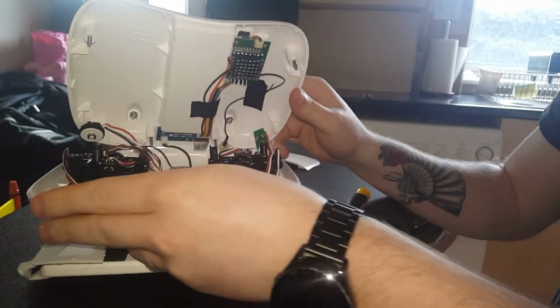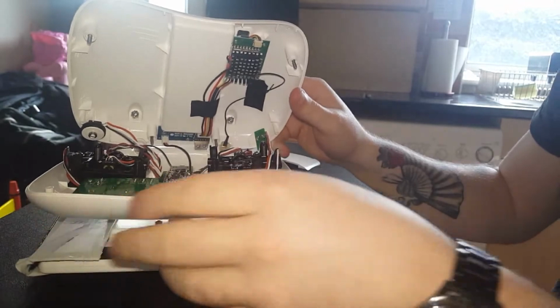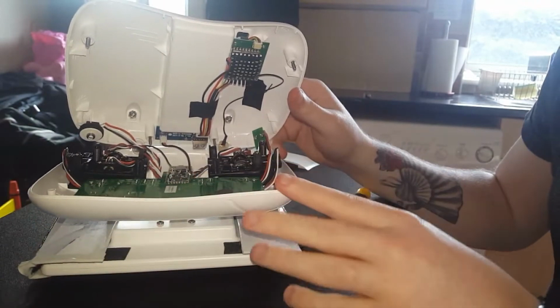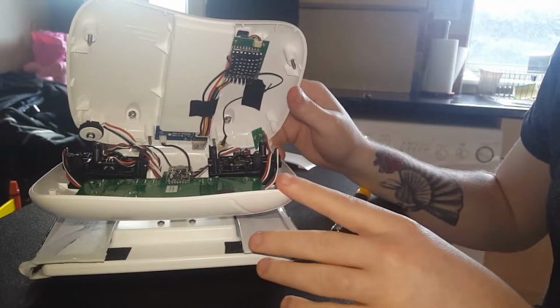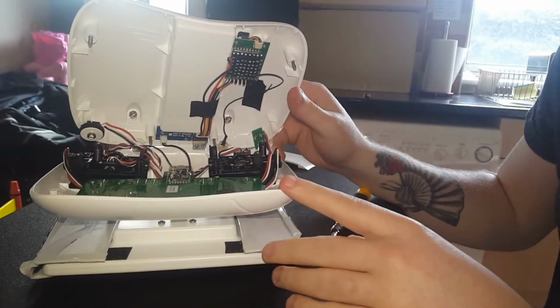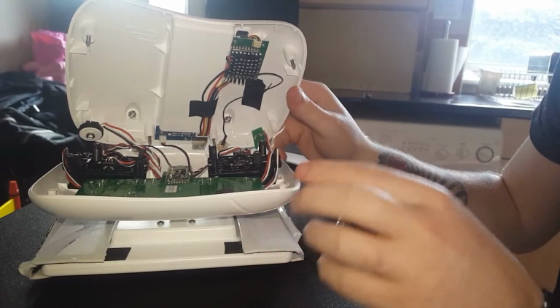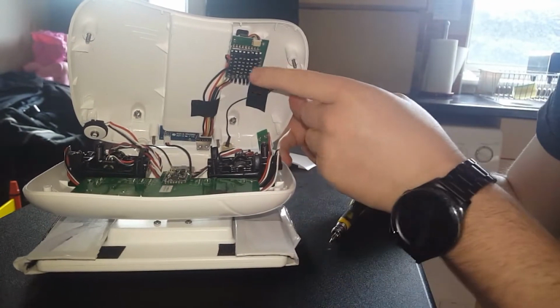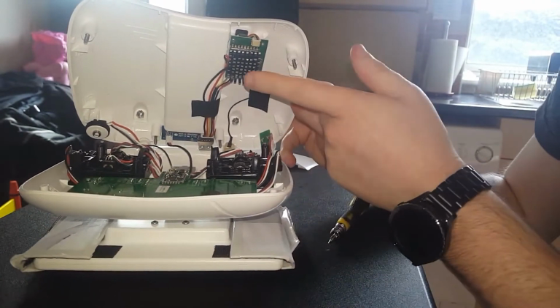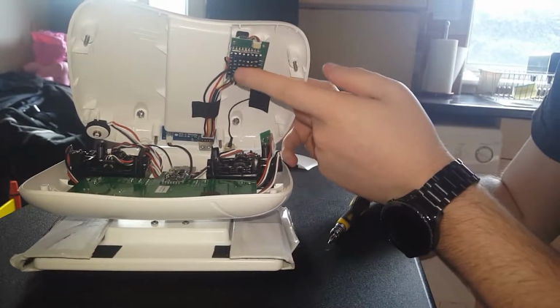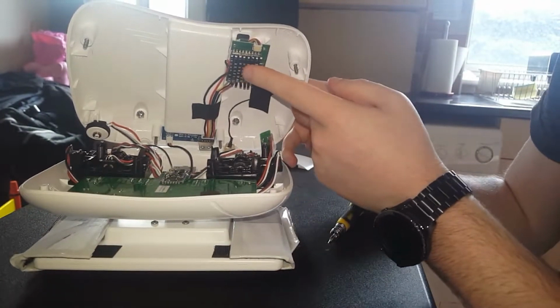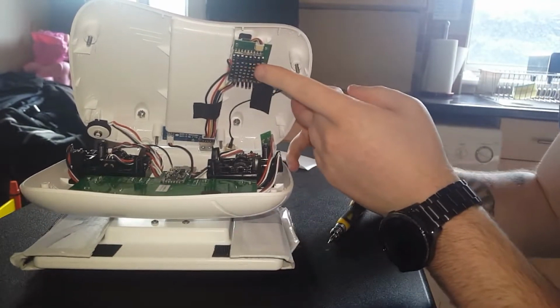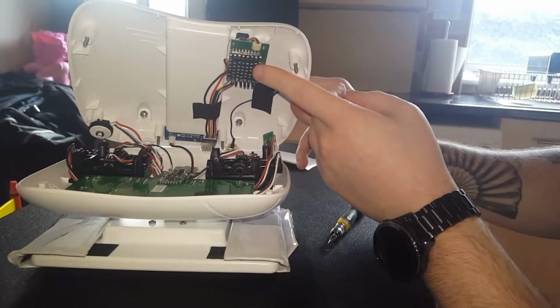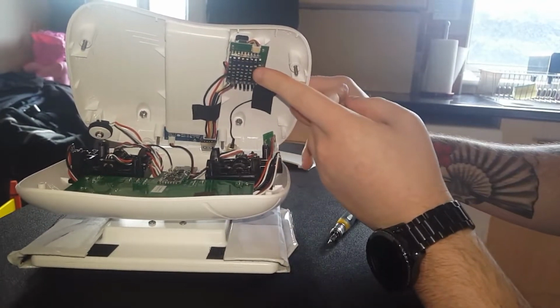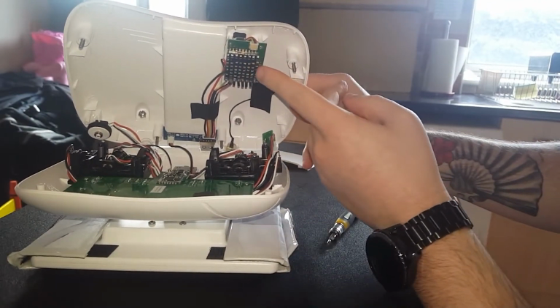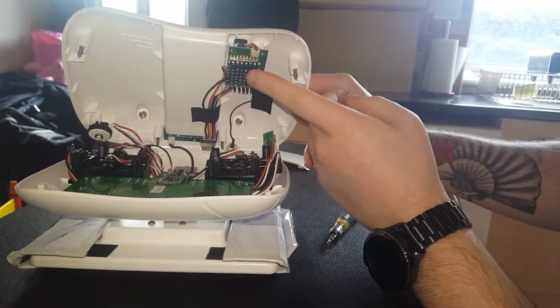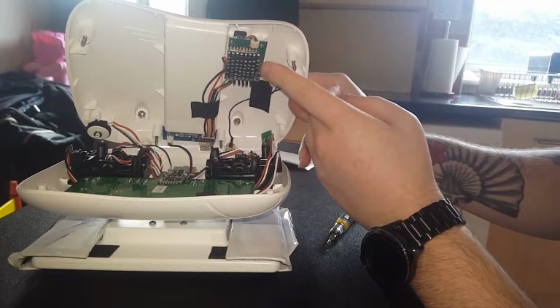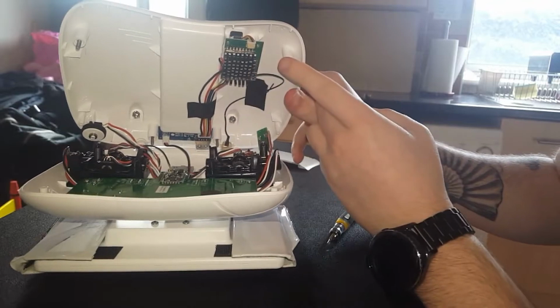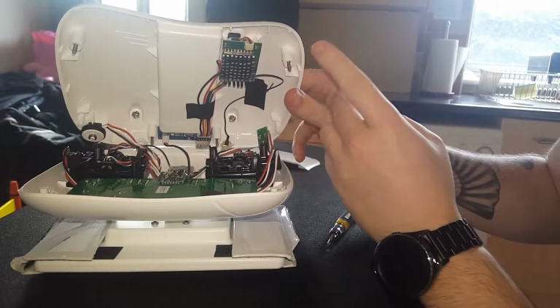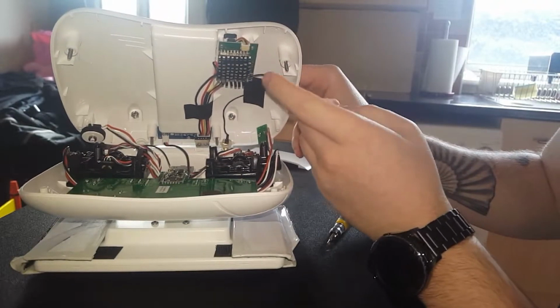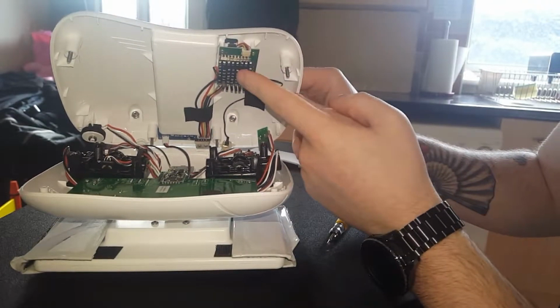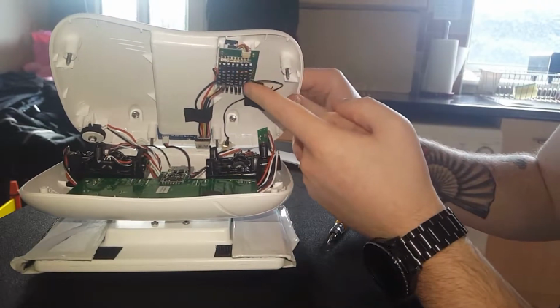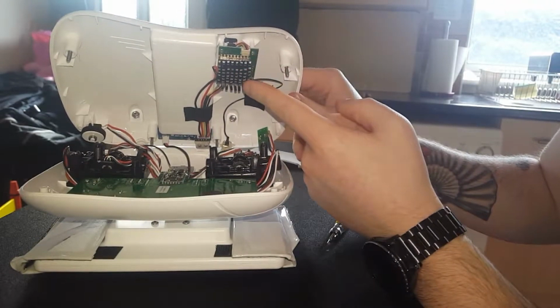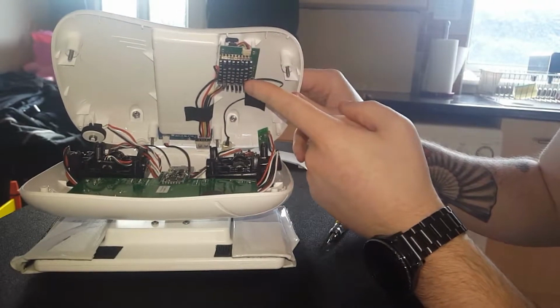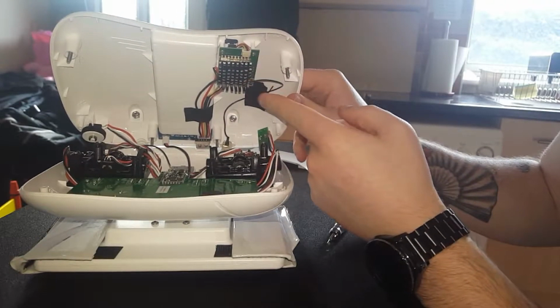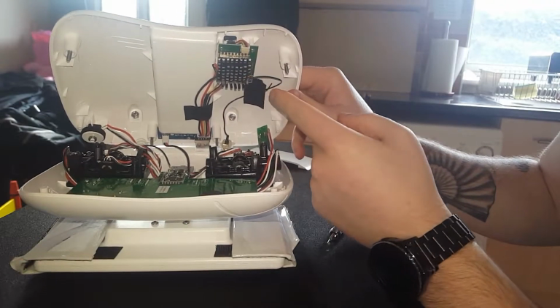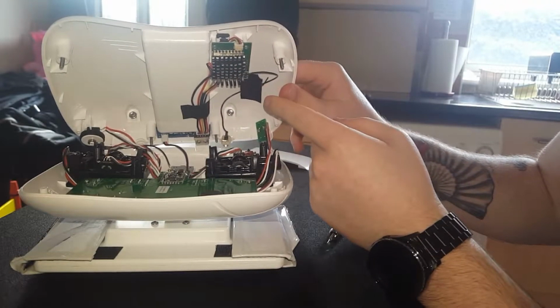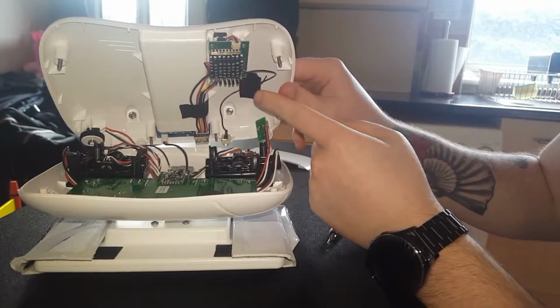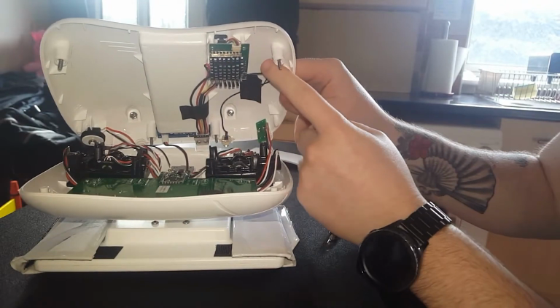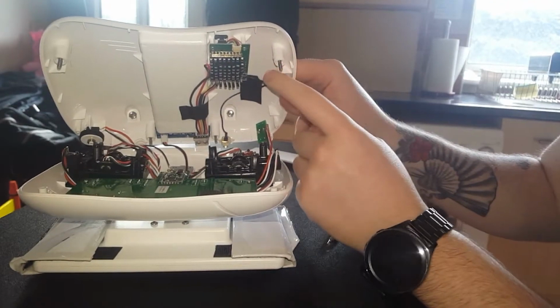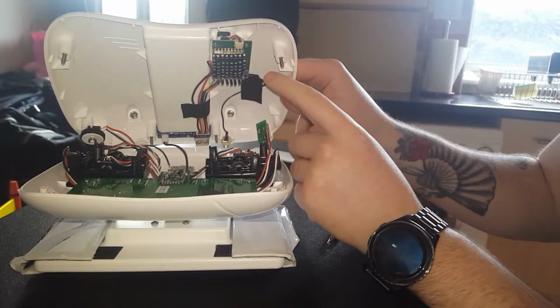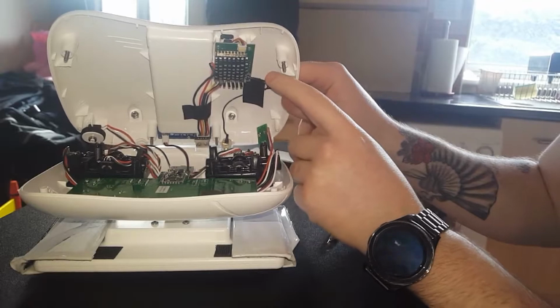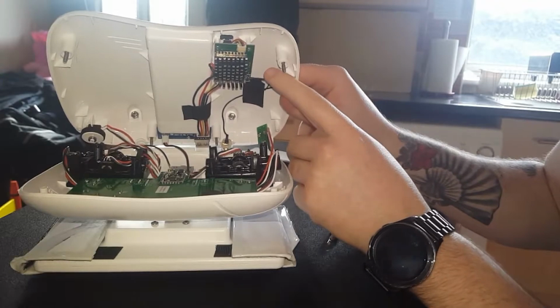All I want to do is — this is the 5.8 gigahertz receiver, and there is a little pigtail wire here.